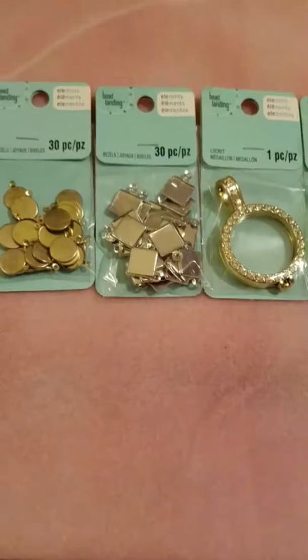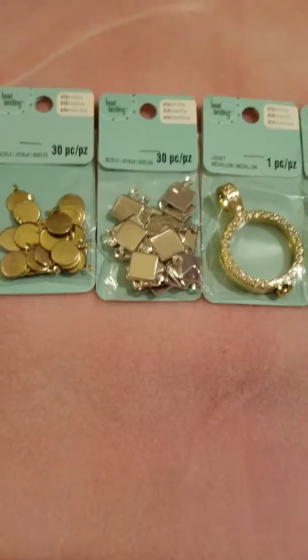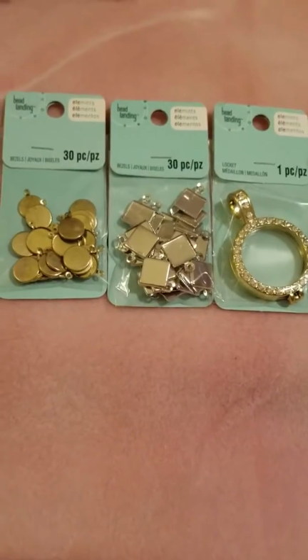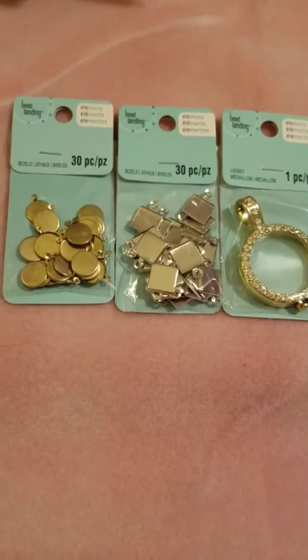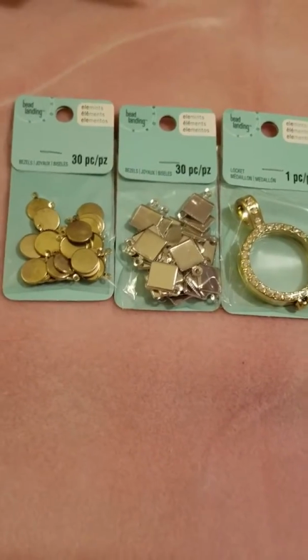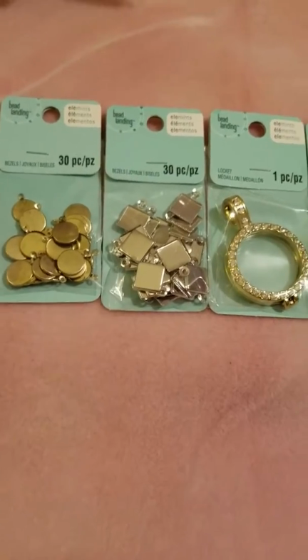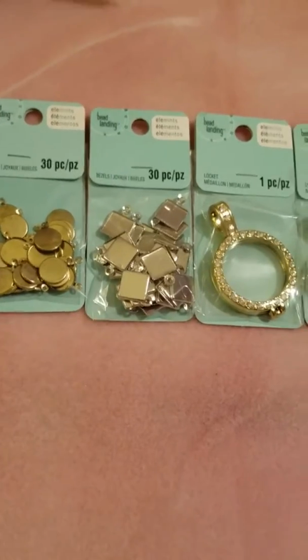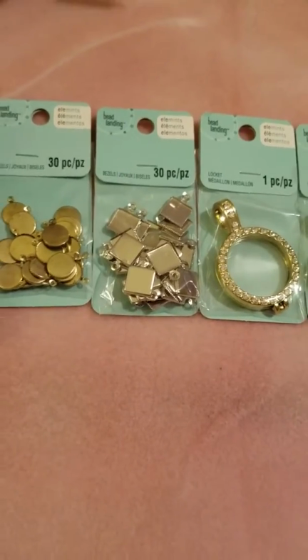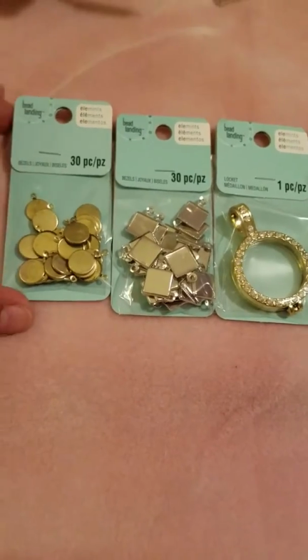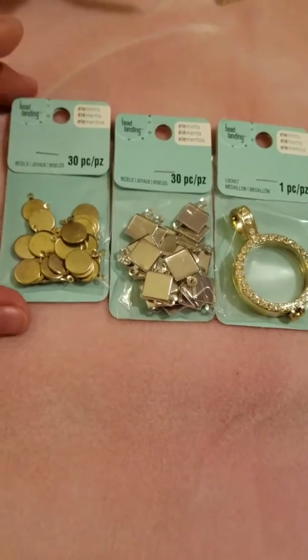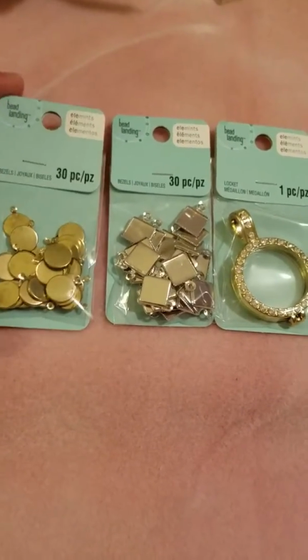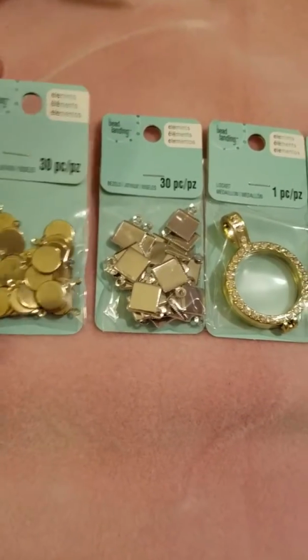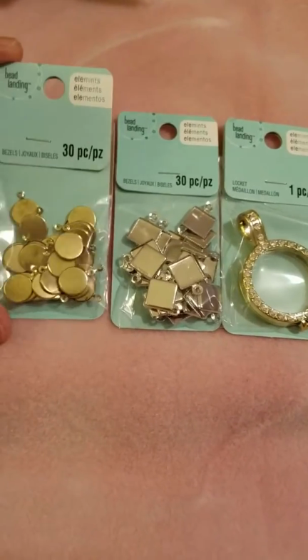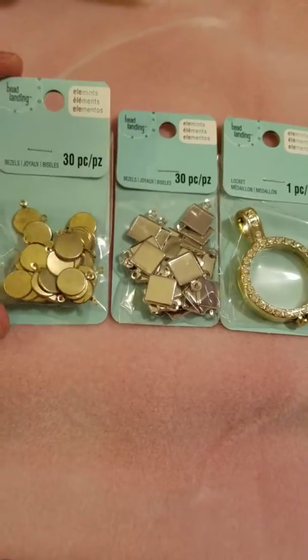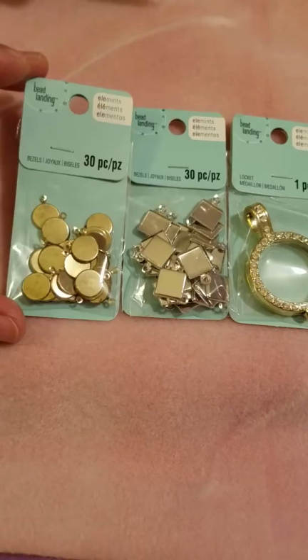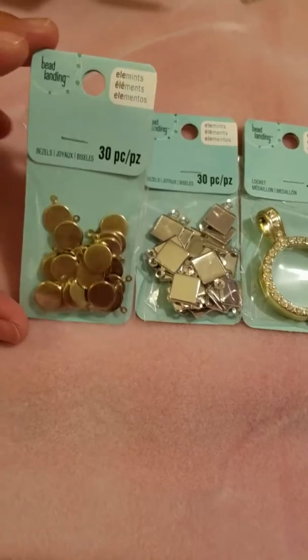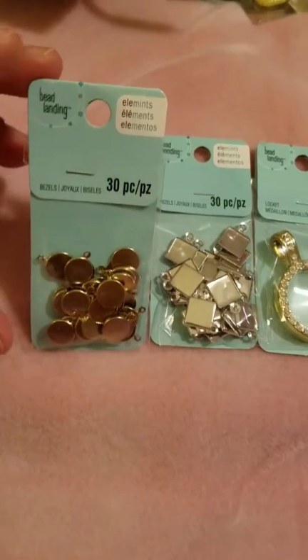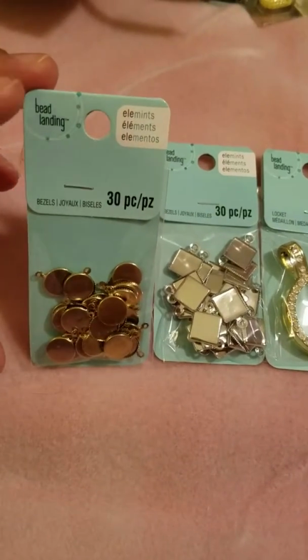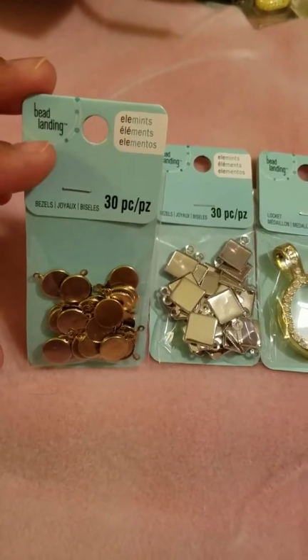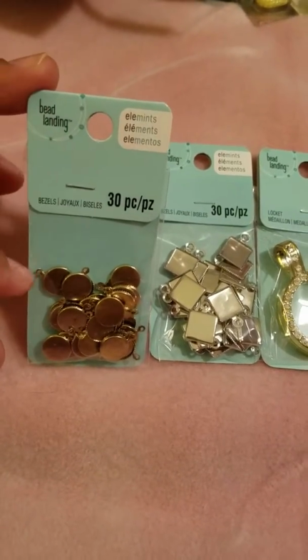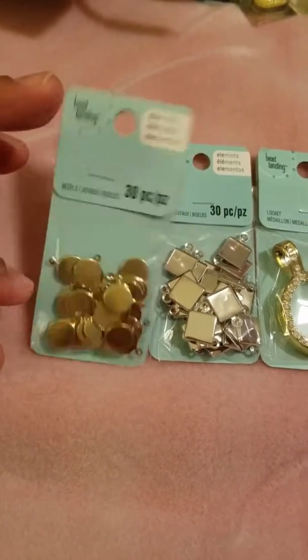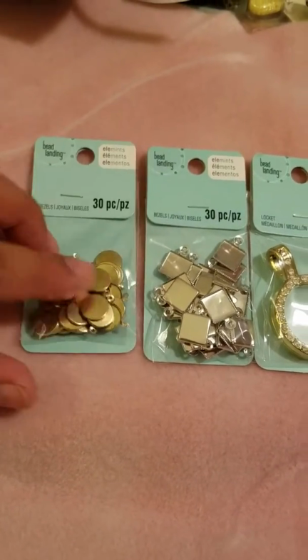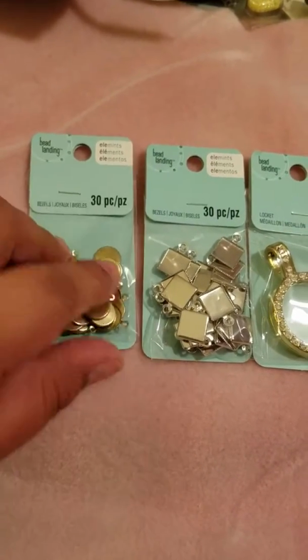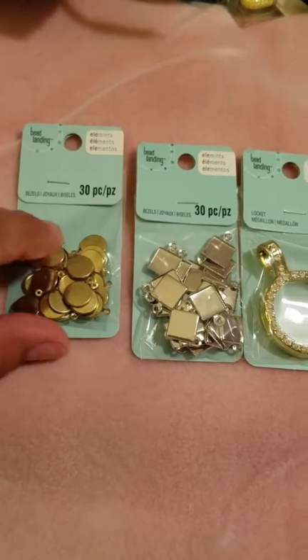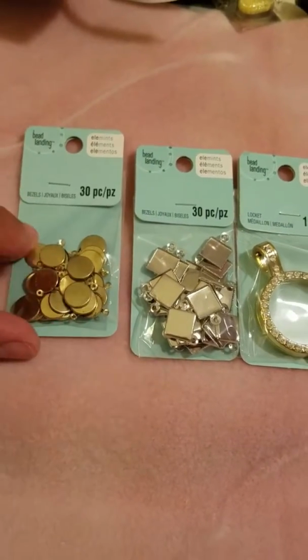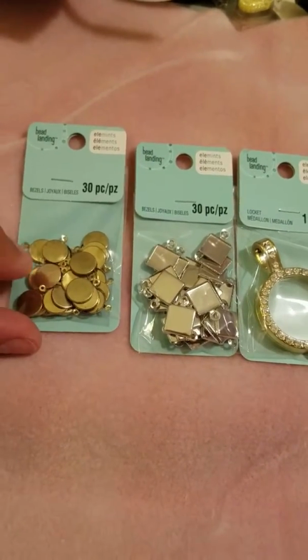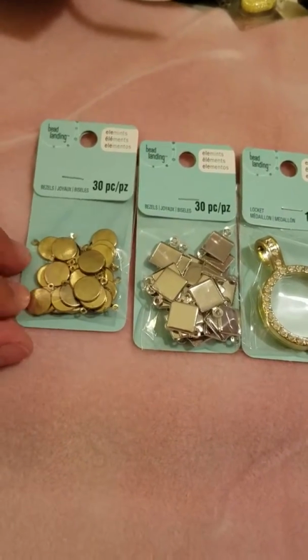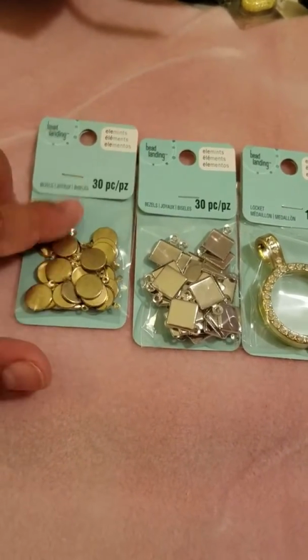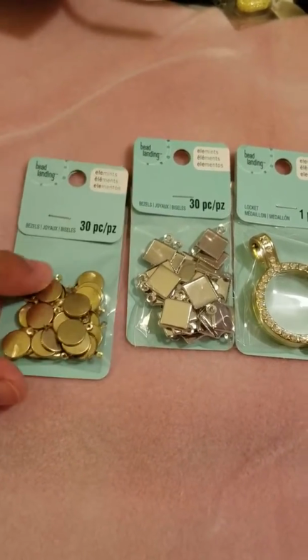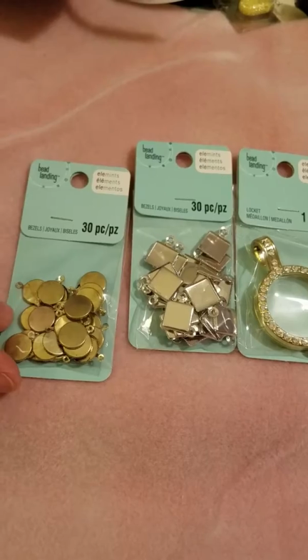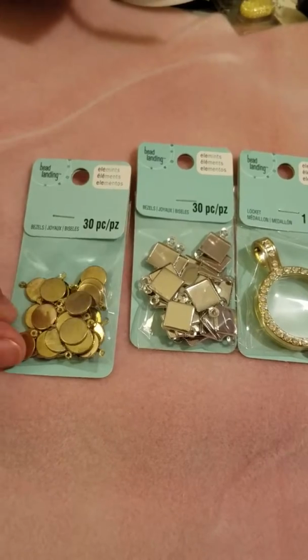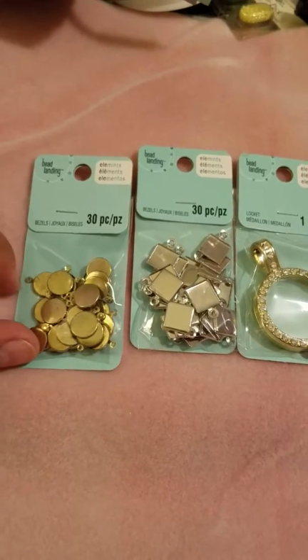Hi, I wanted to share my Michaels haul. They had these items for clearance and you can get 30 bezels — I think they were $1.50.